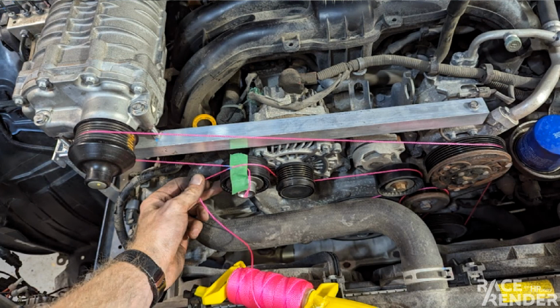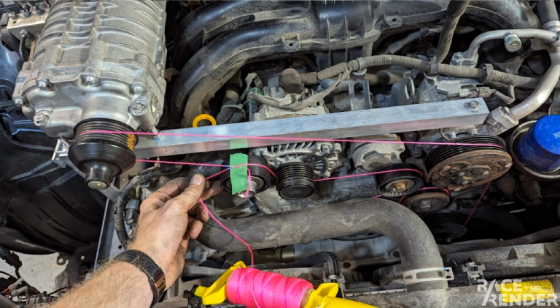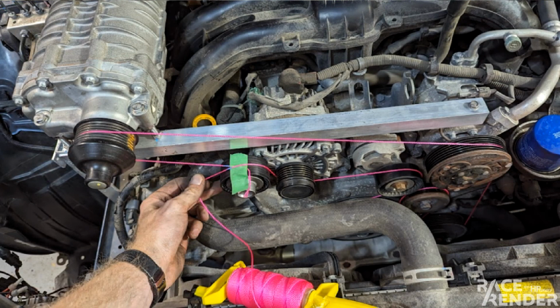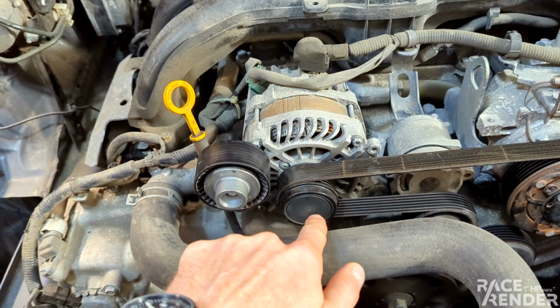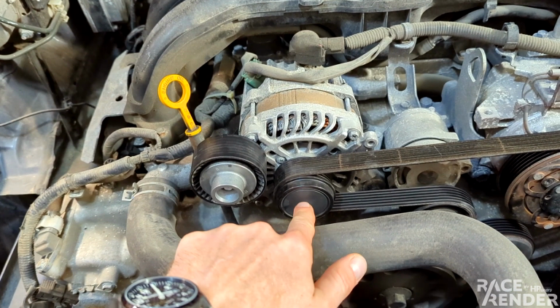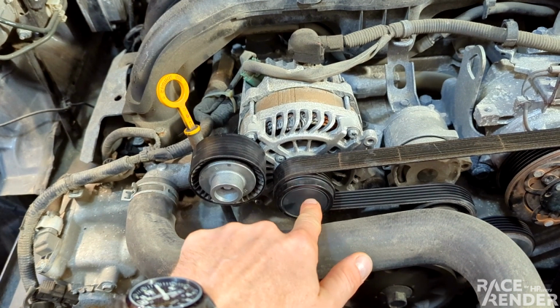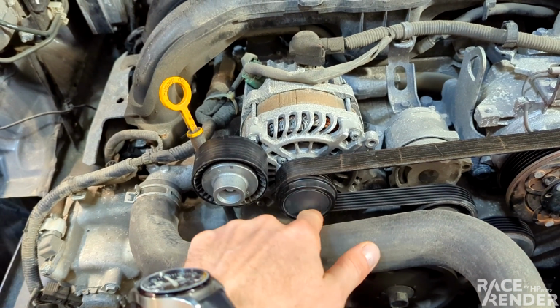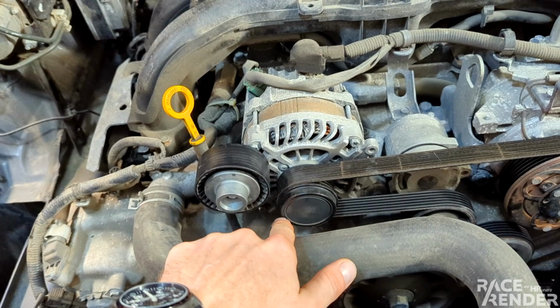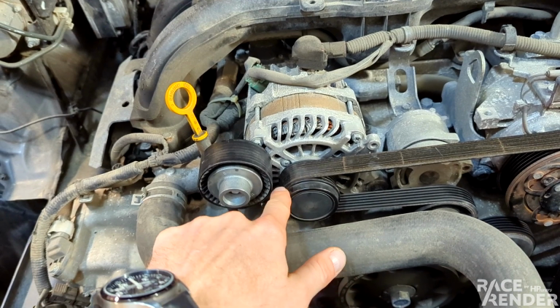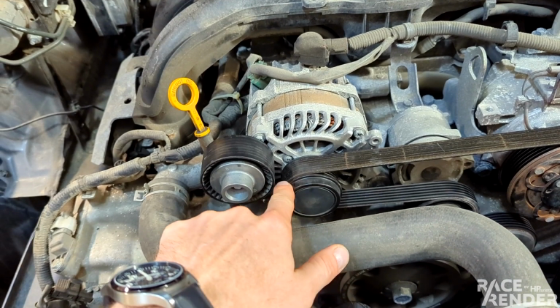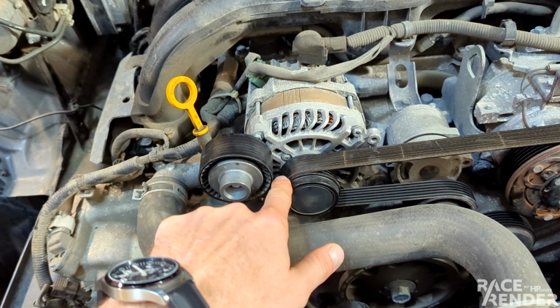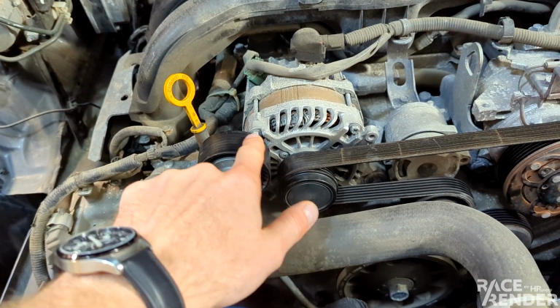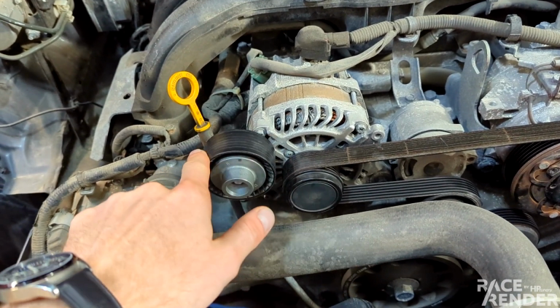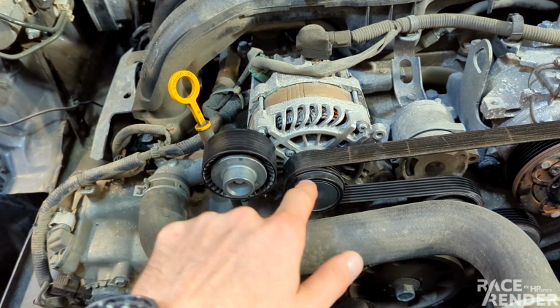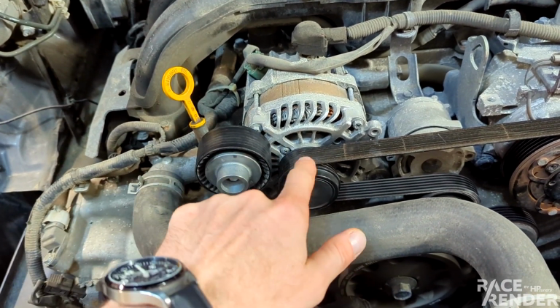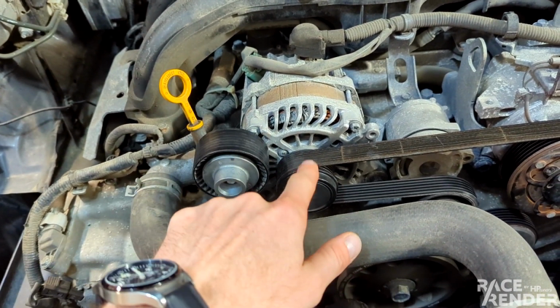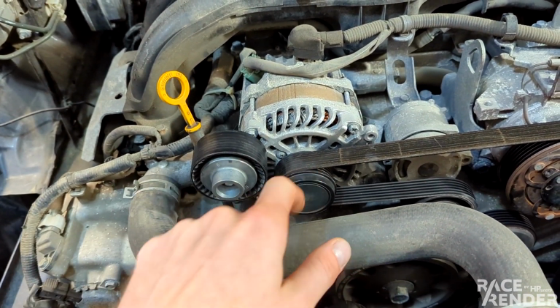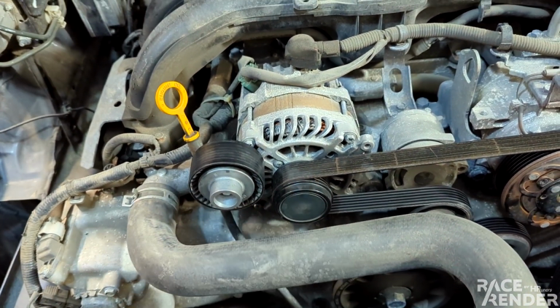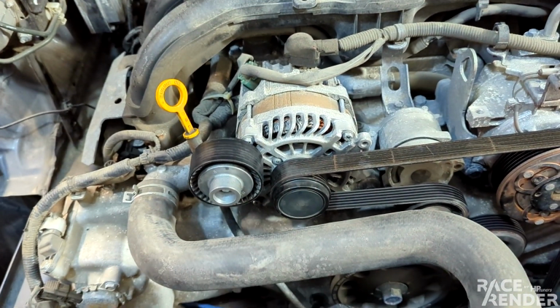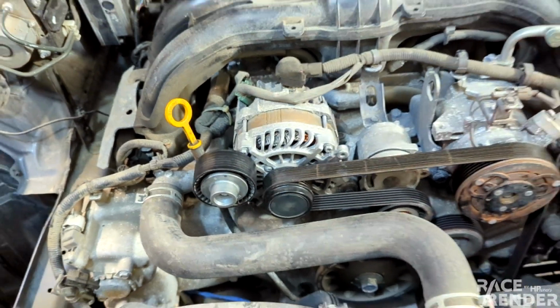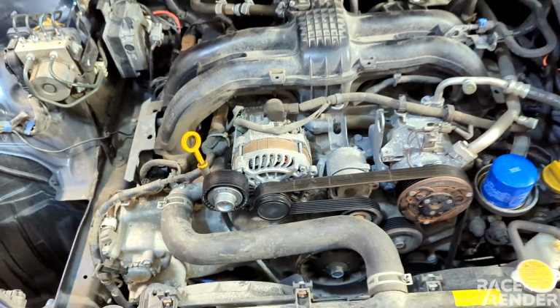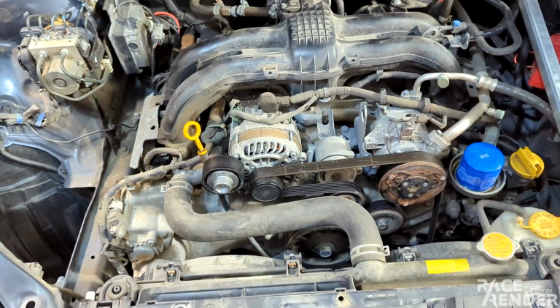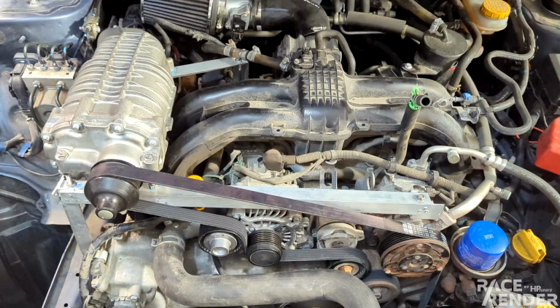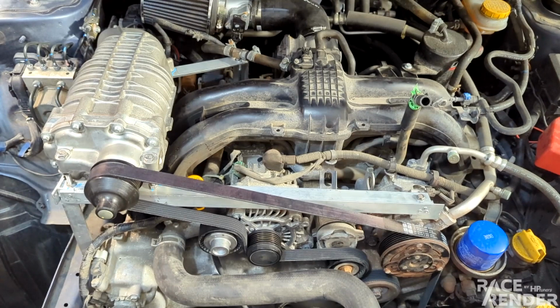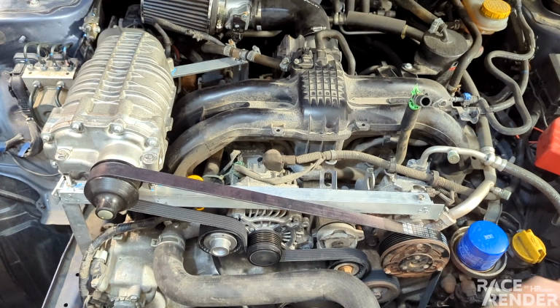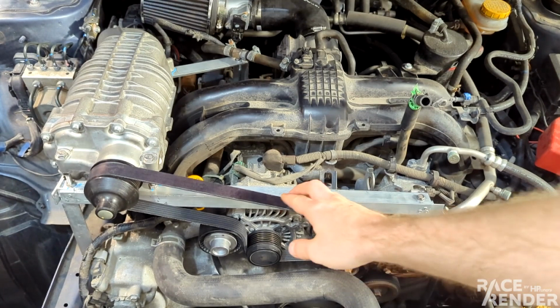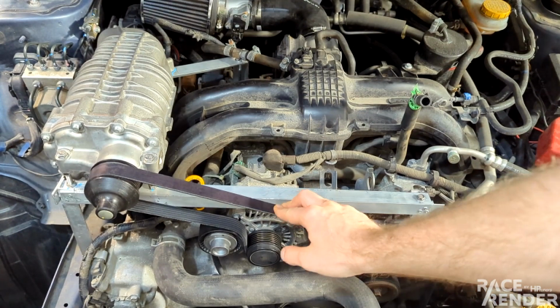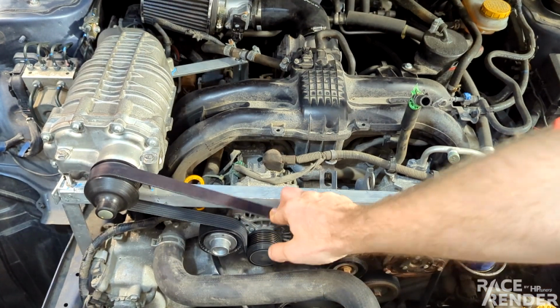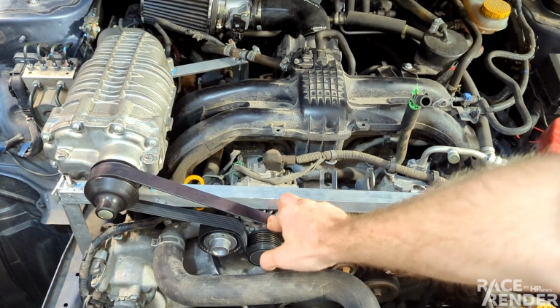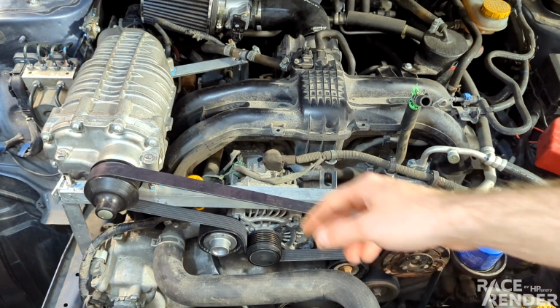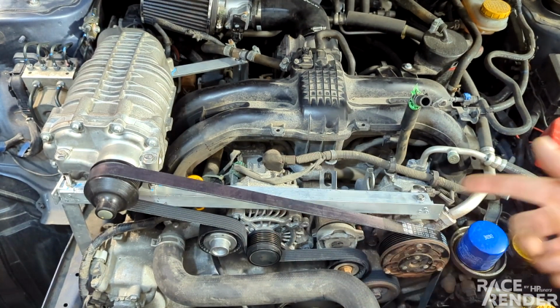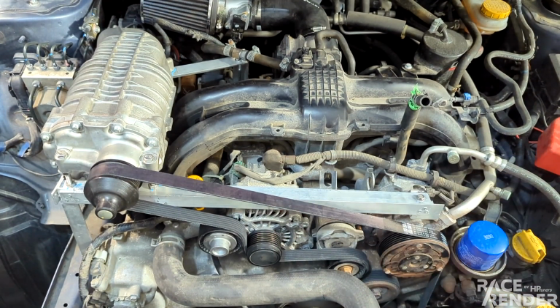The hope is to preserve at least a quarter of the belt wrap around the alternator right here. The supercharger belt is on — I want to see if it'll crank.